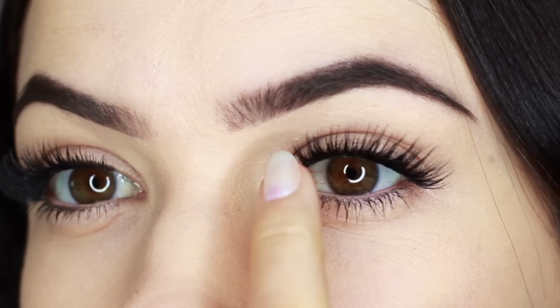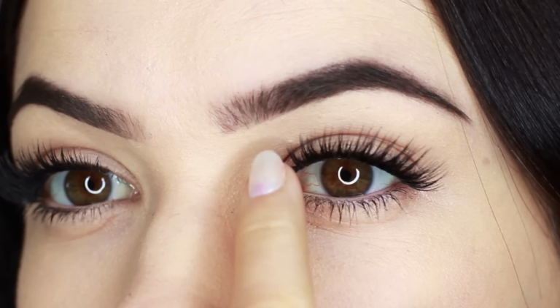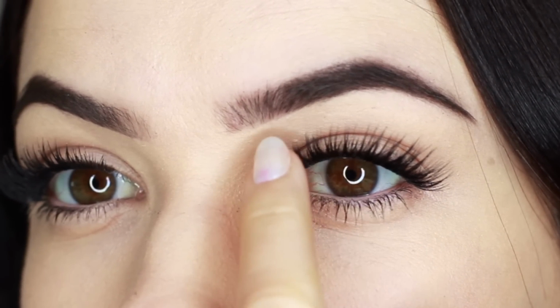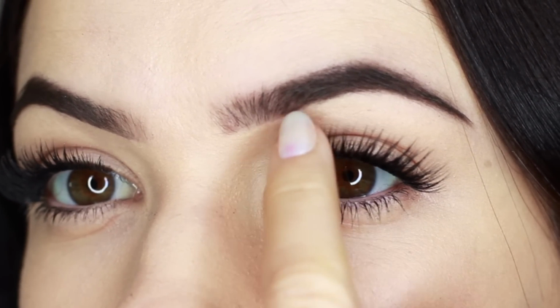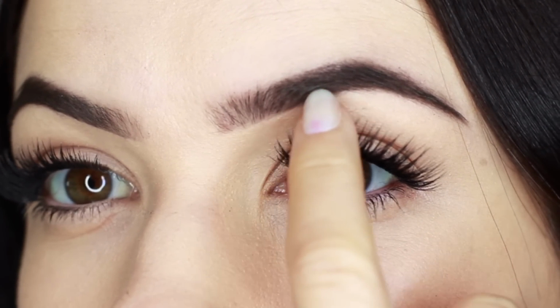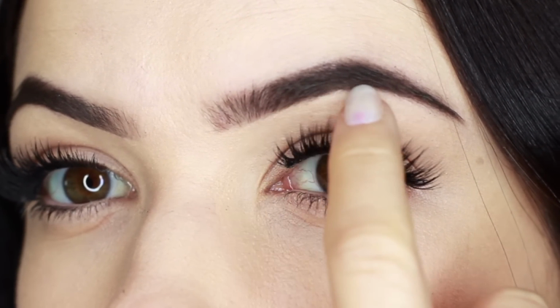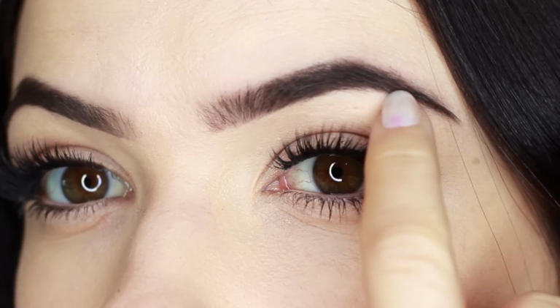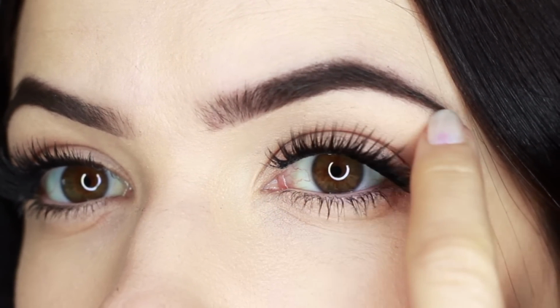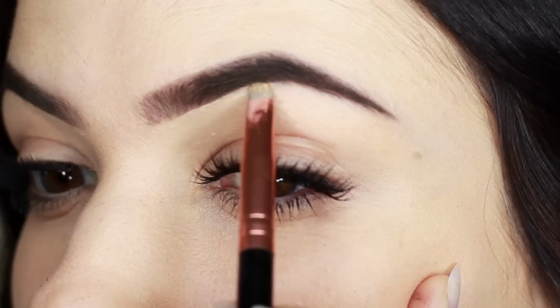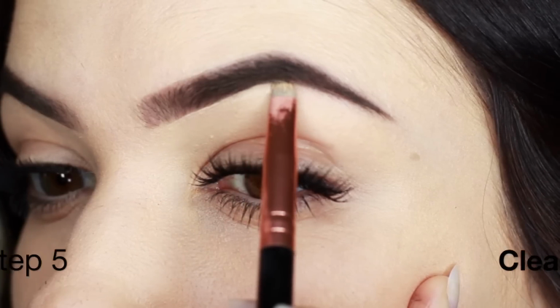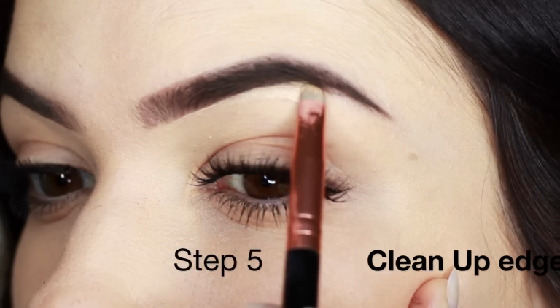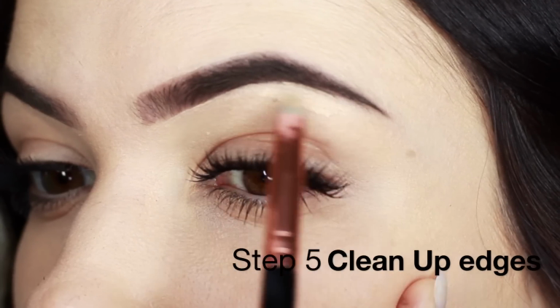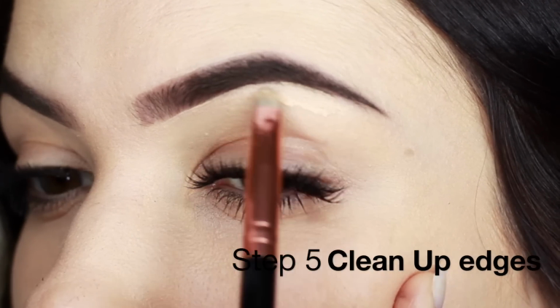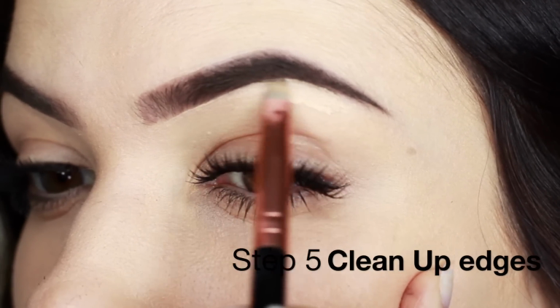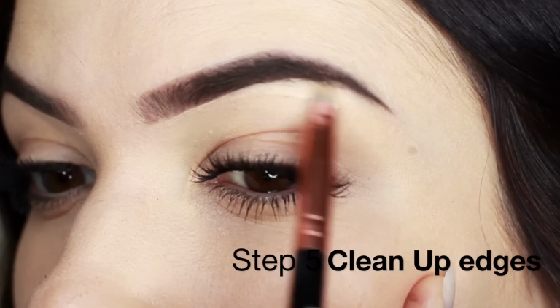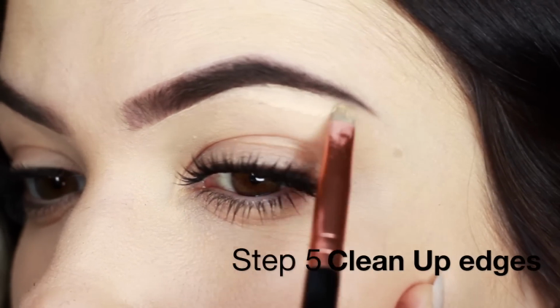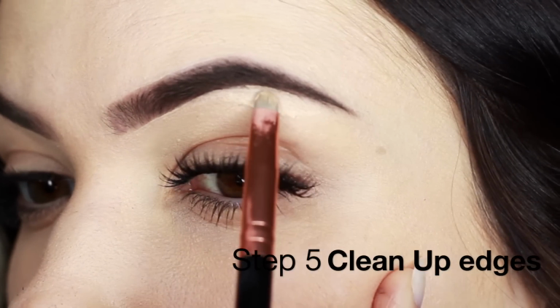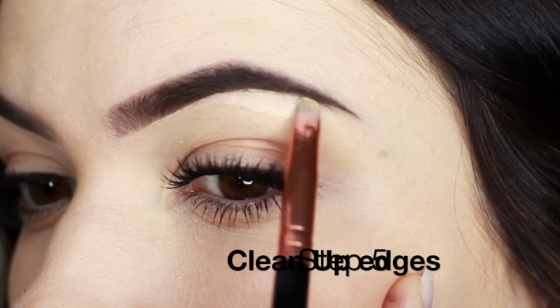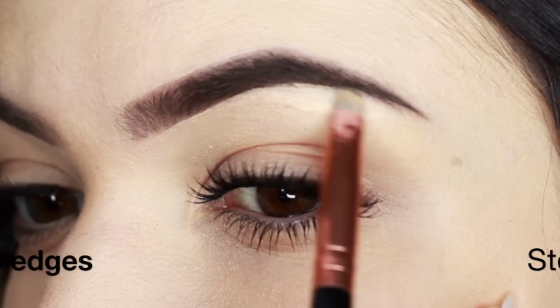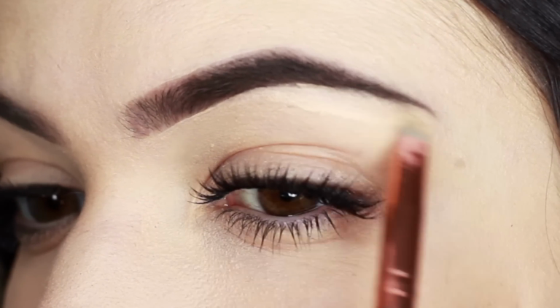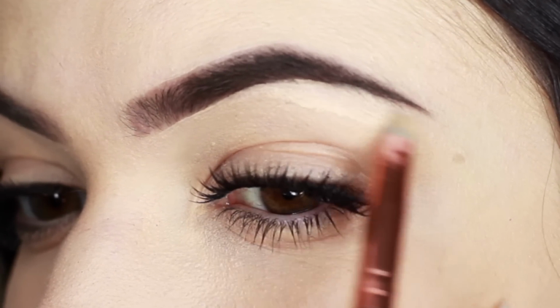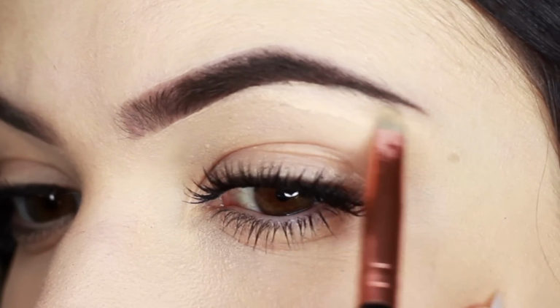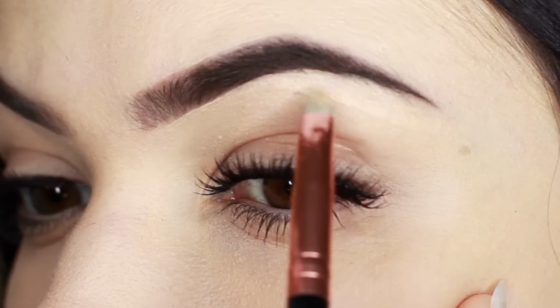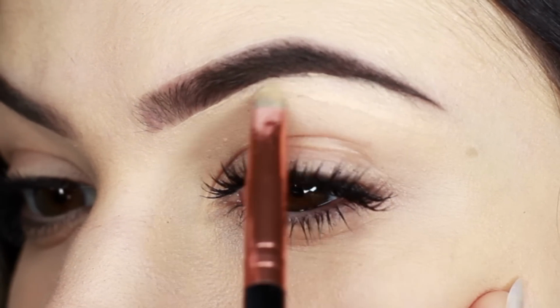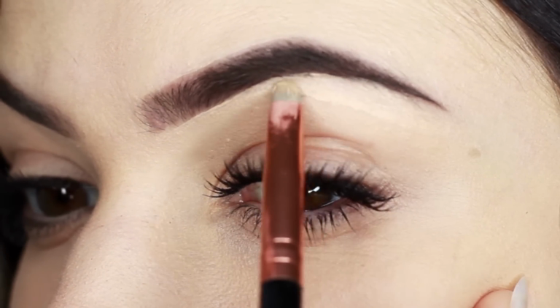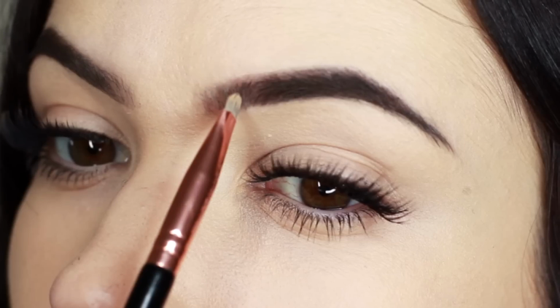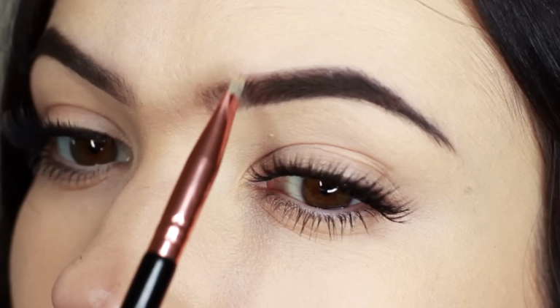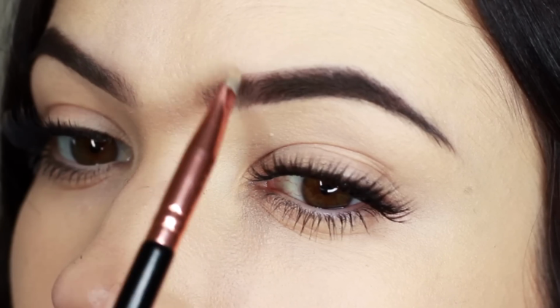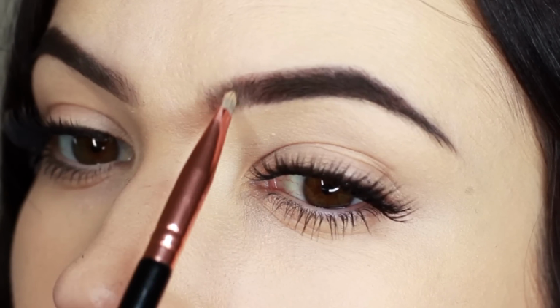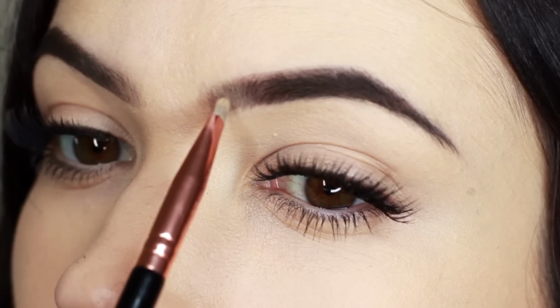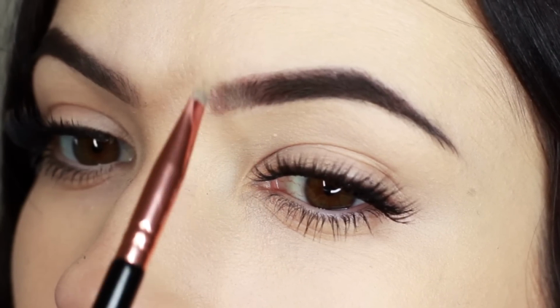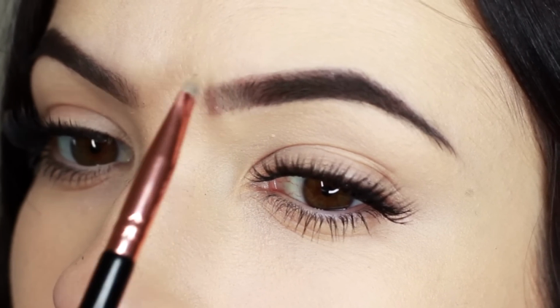Now if you want that sharp line, go in with a concealer and work around the edges. We often overdraw our brows in order to get that sharp line, when really we just have to conceal the area.